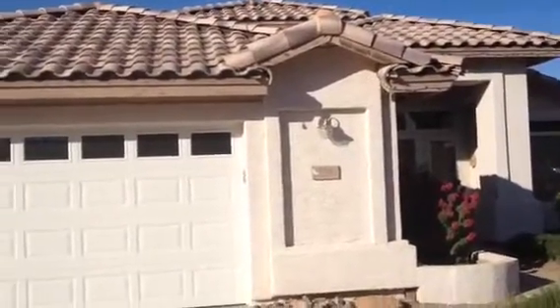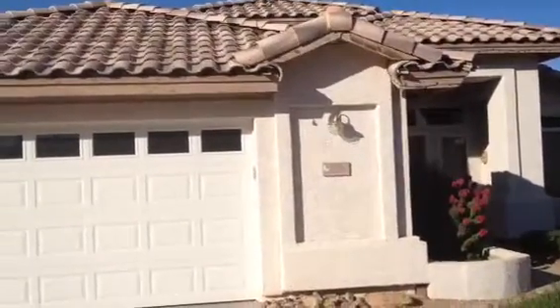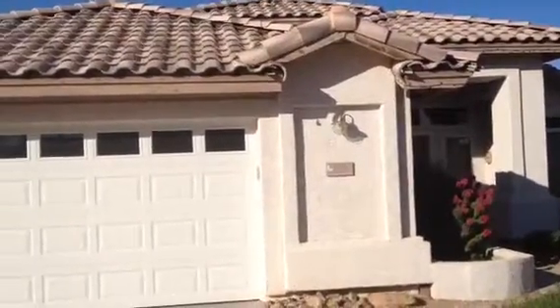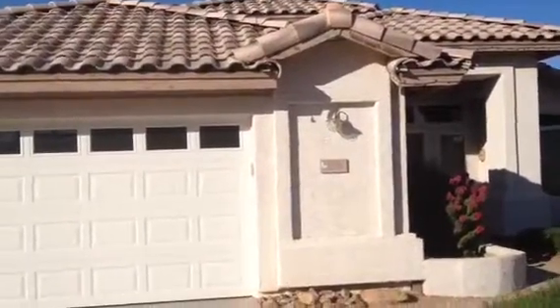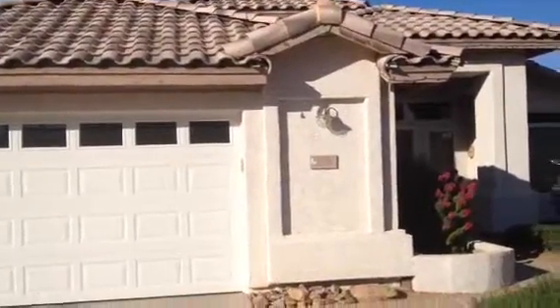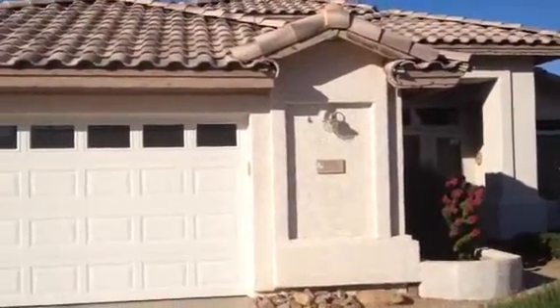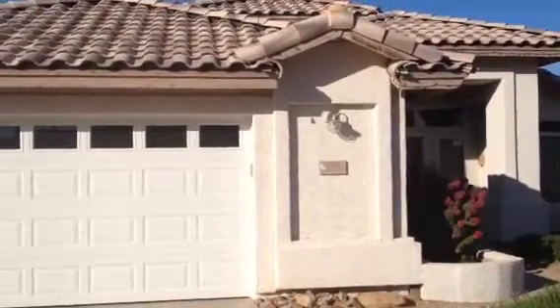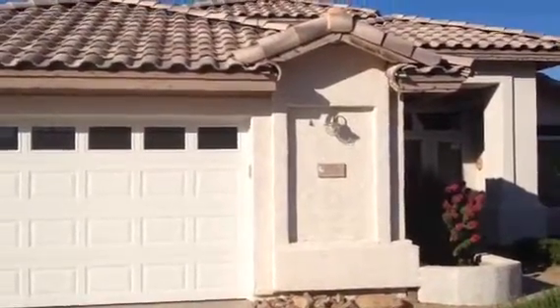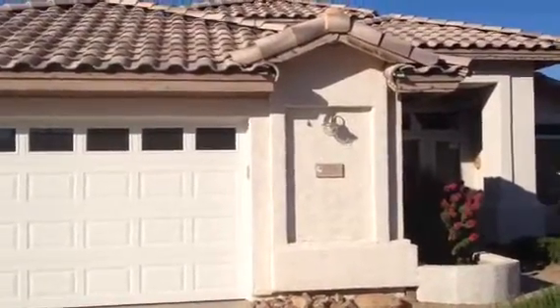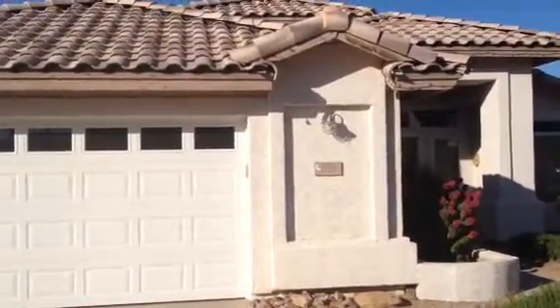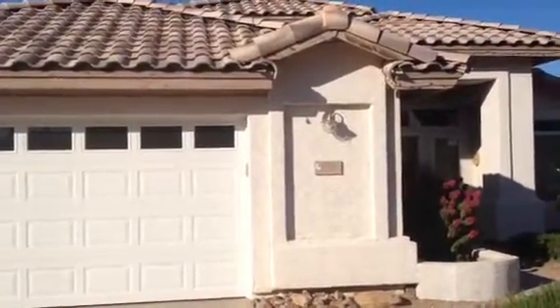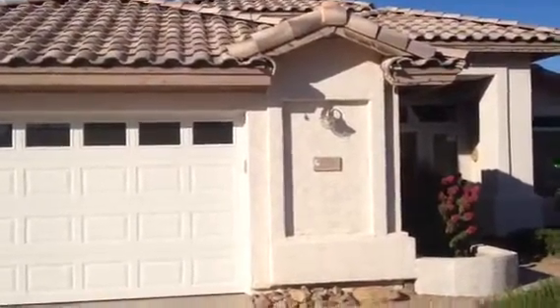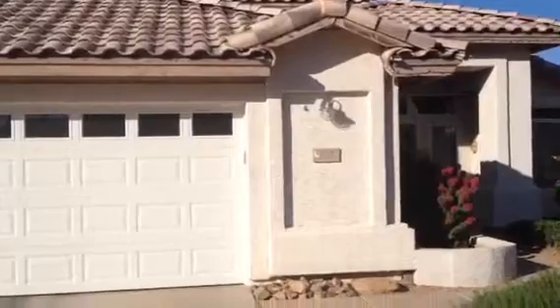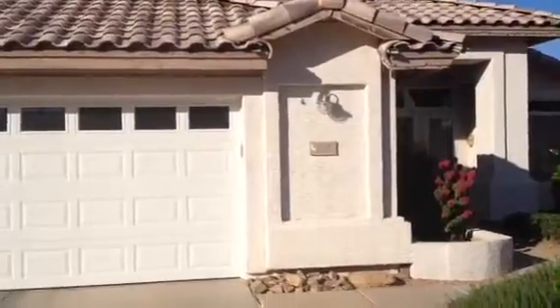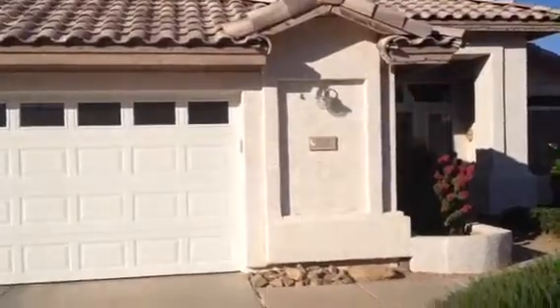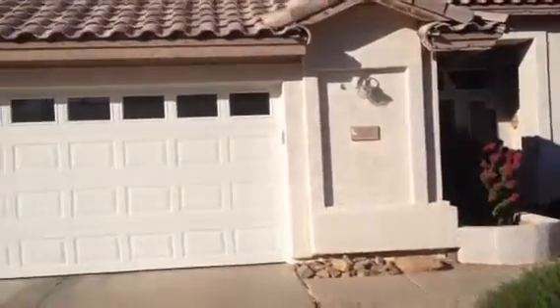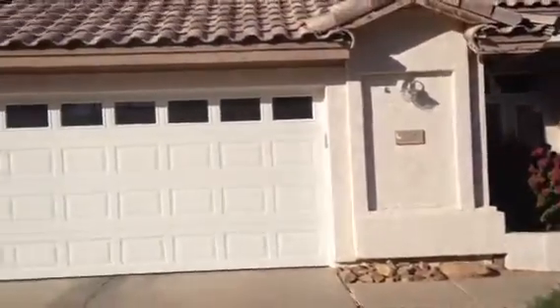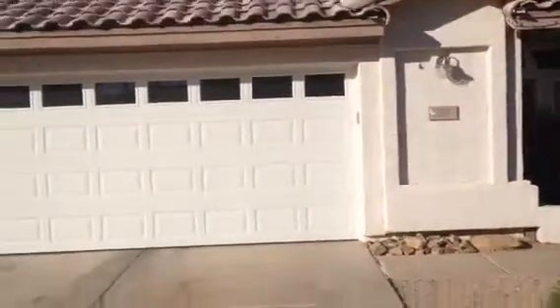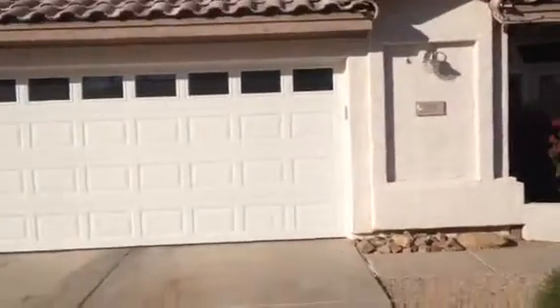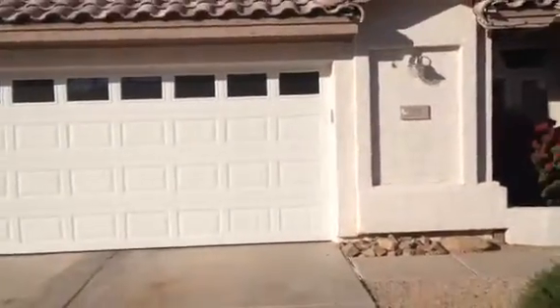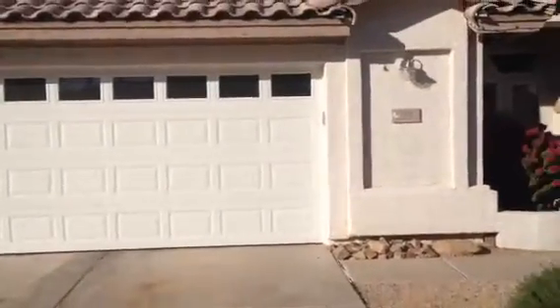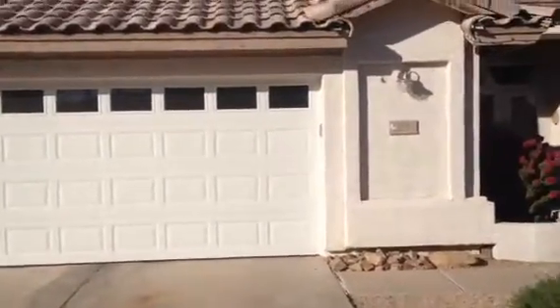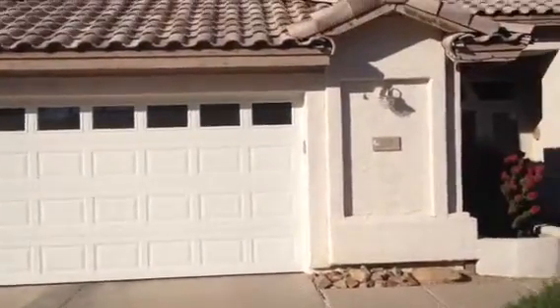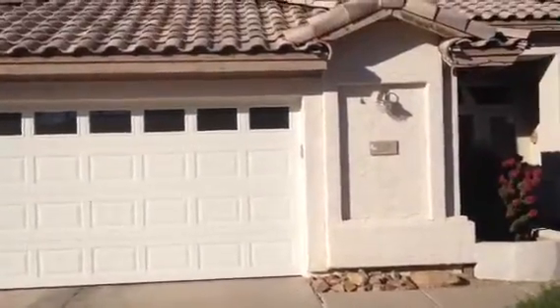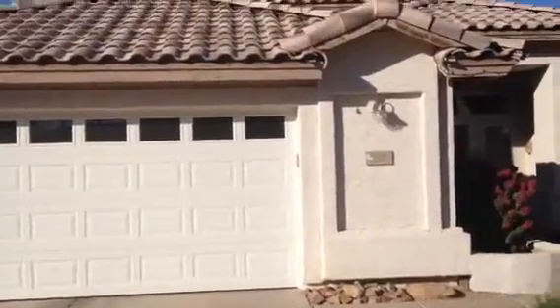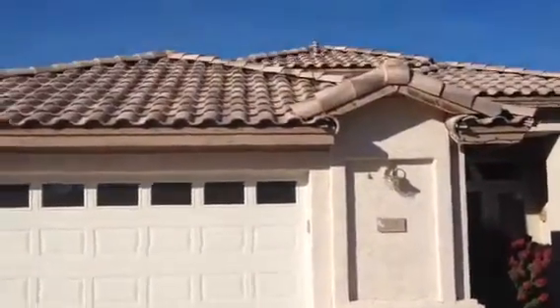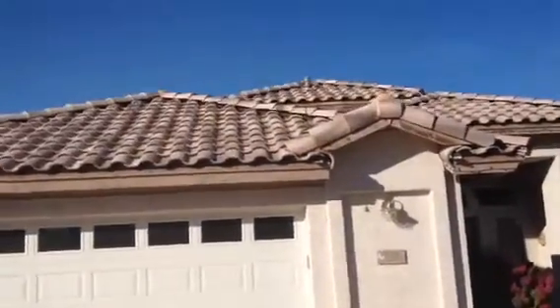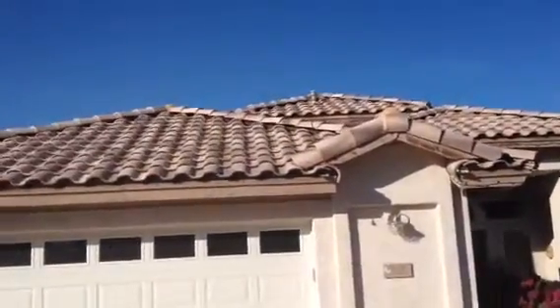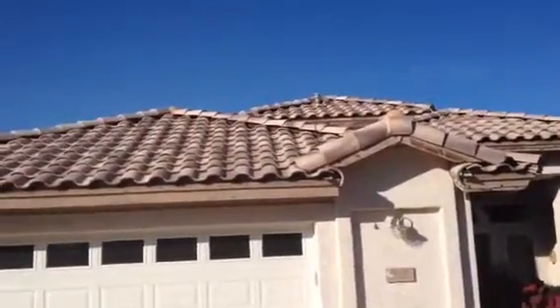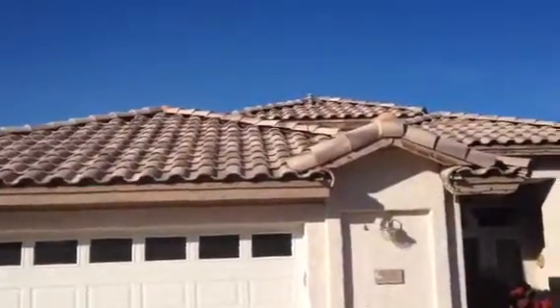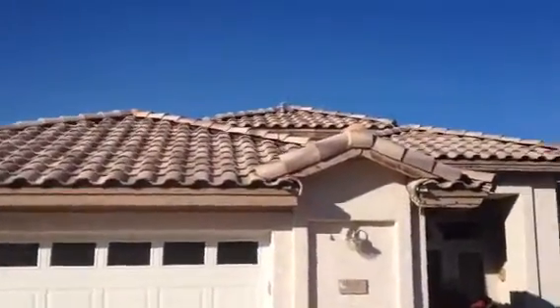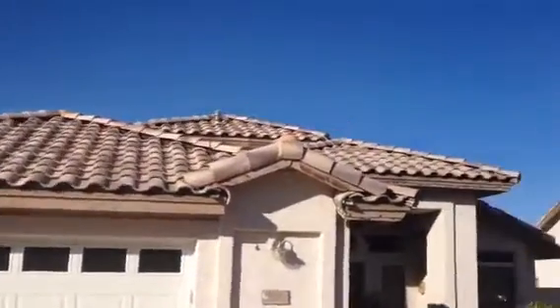It's a one-story stucco house, two-car garage, garage doors in good shape. It has a barrel tile roof.